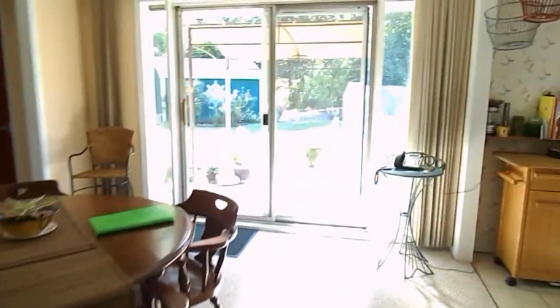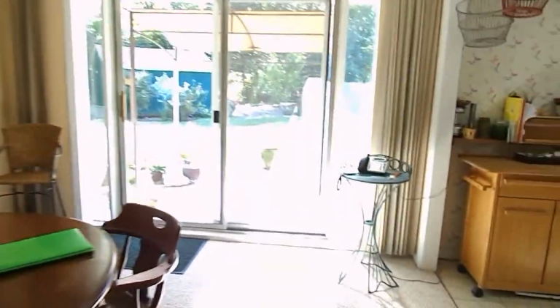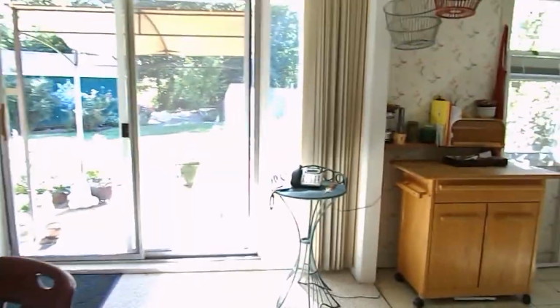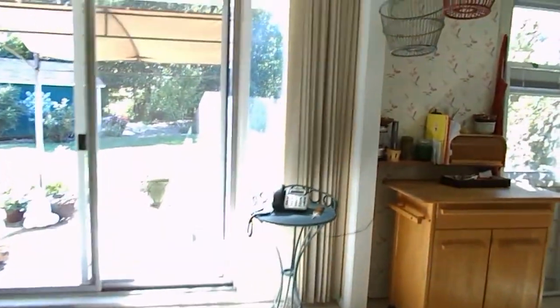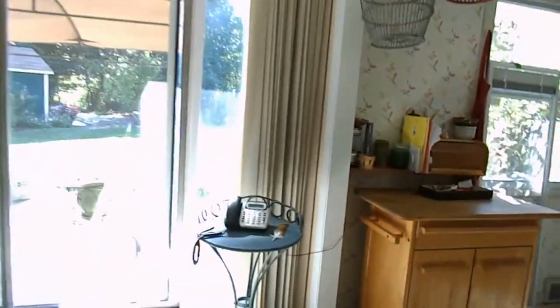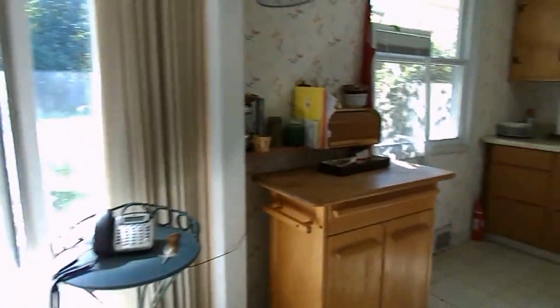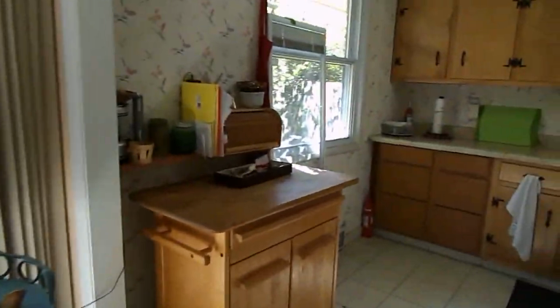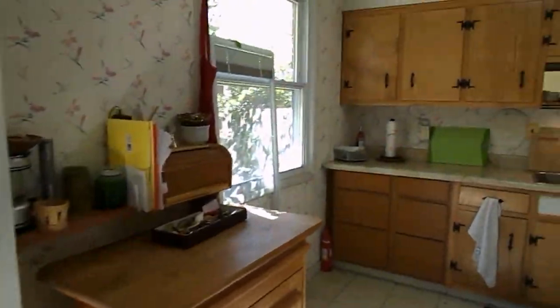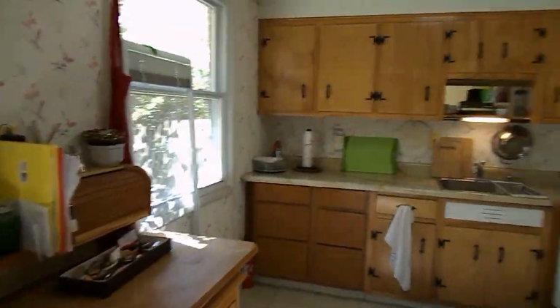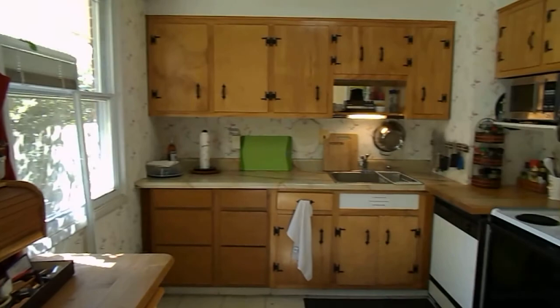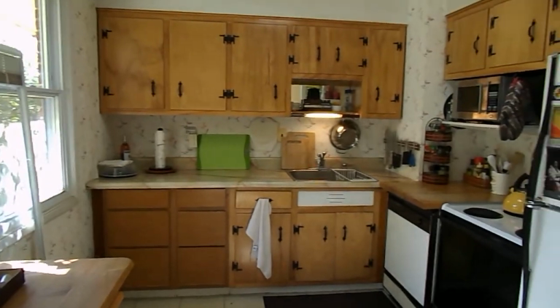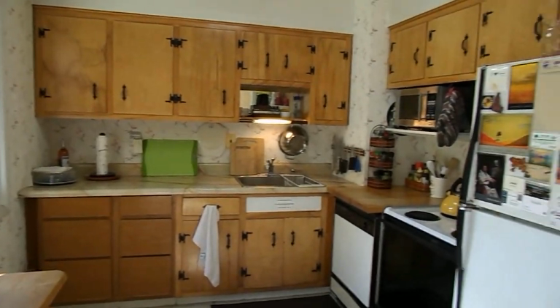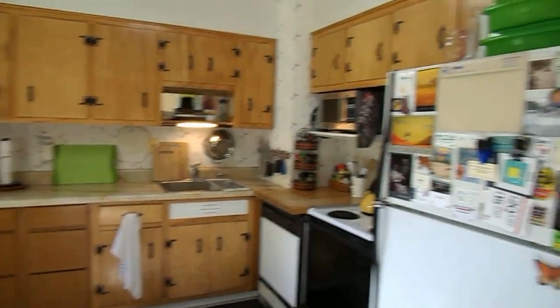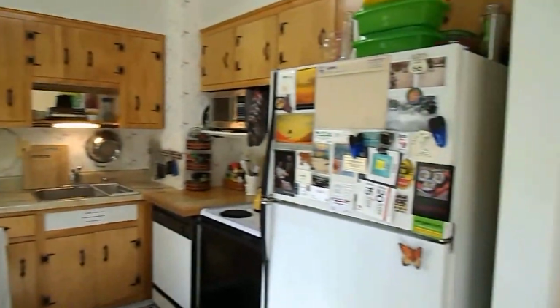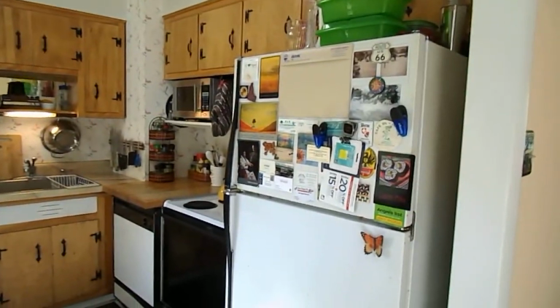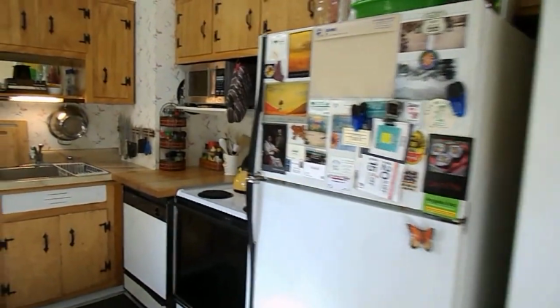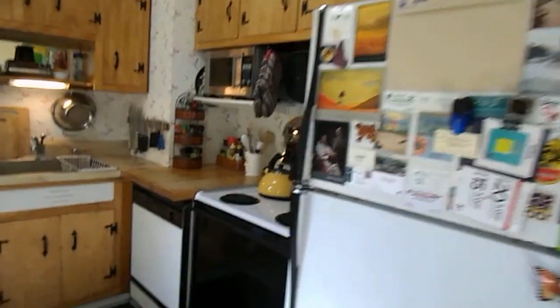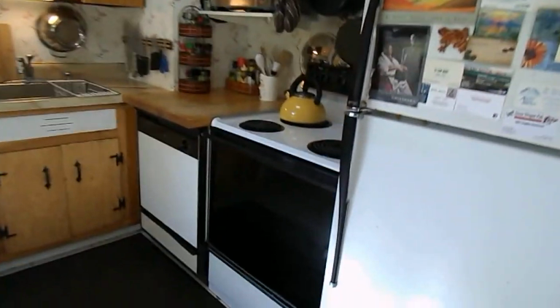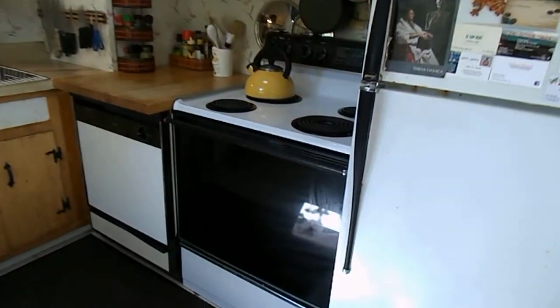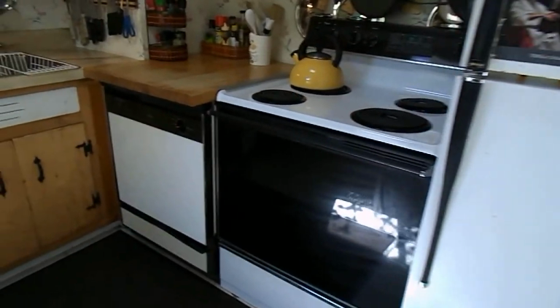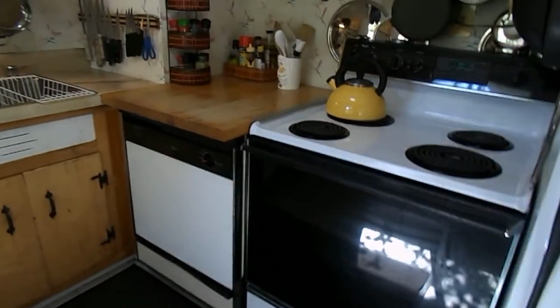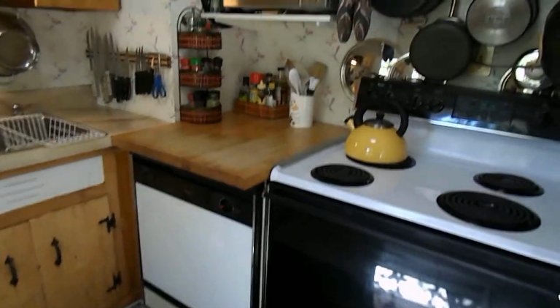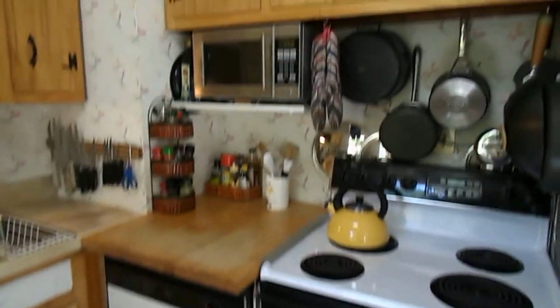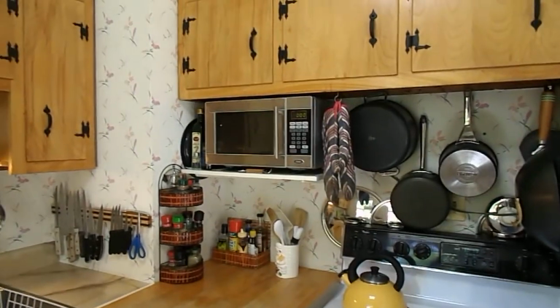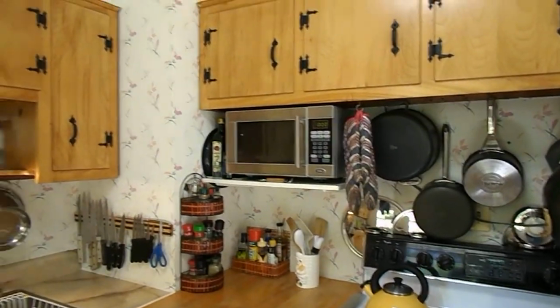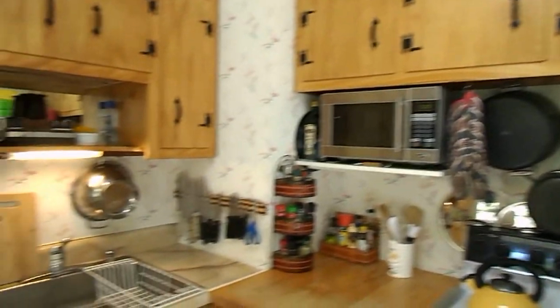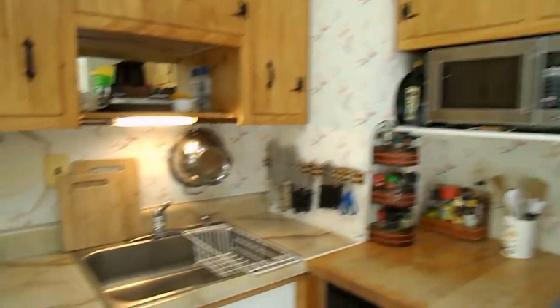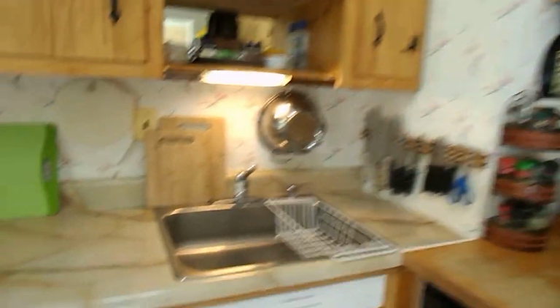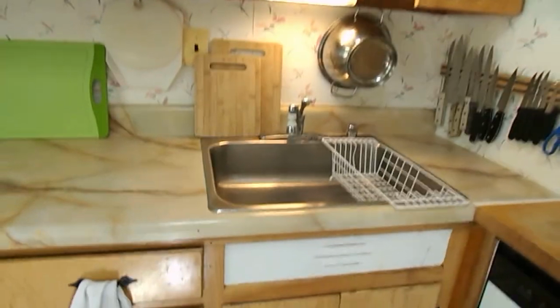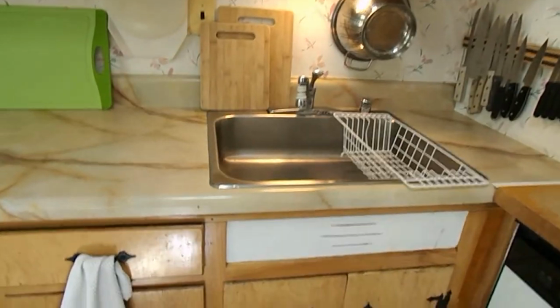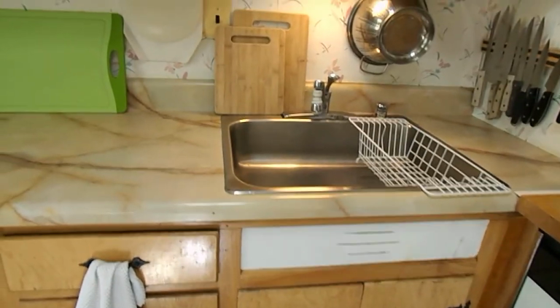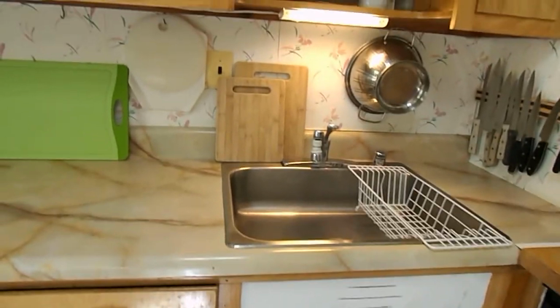We're going to swing around here. Here's the kitchen — fridge, range, dishwasher, microwave, and sink.